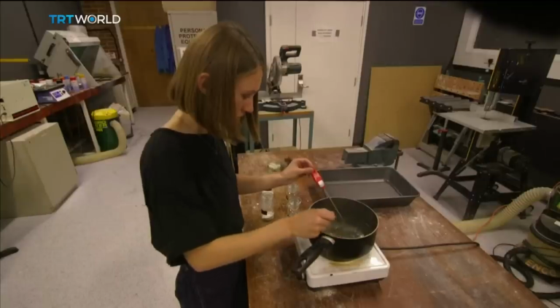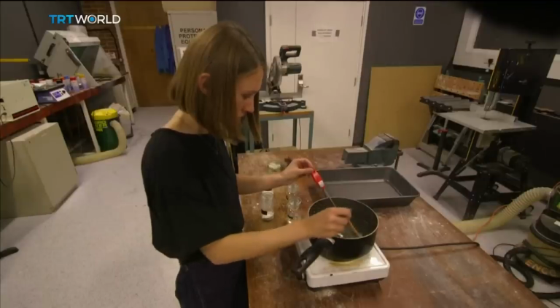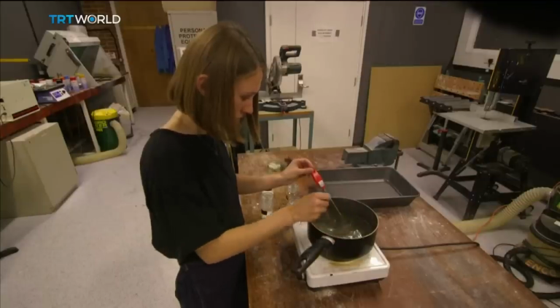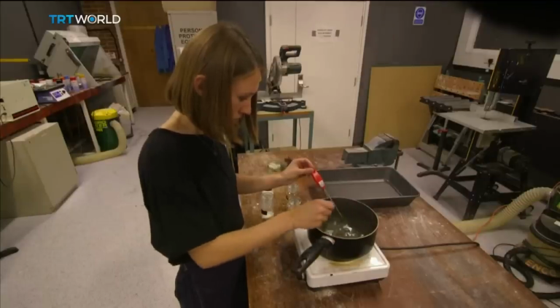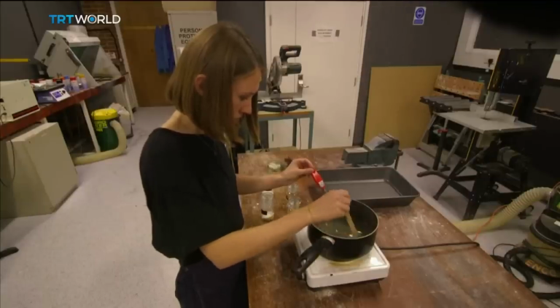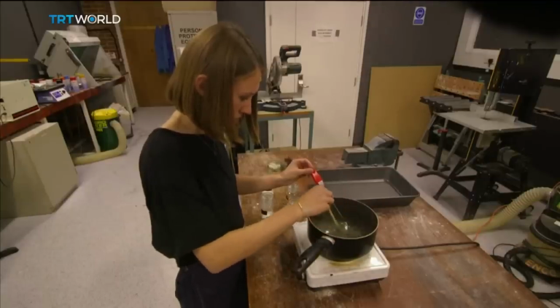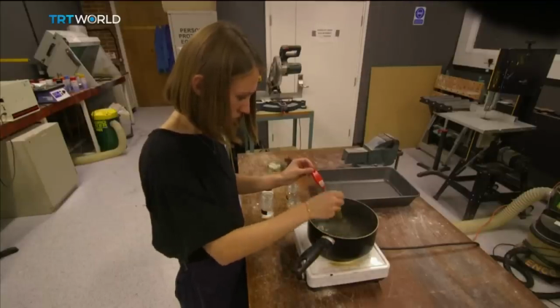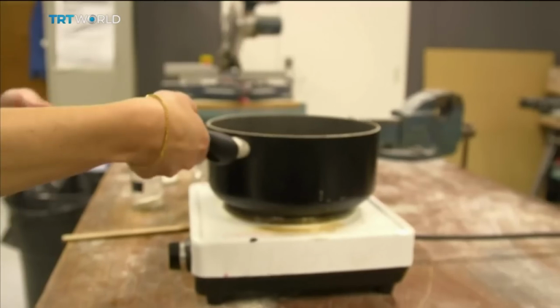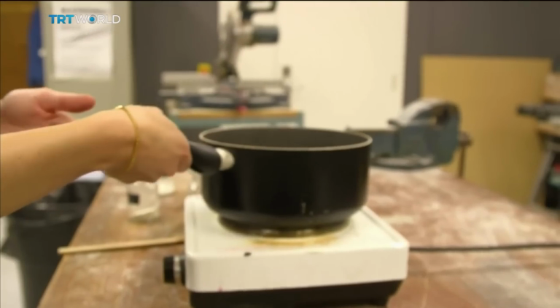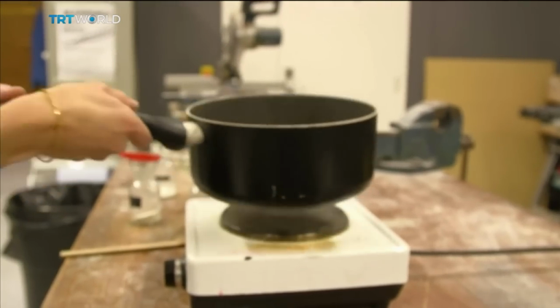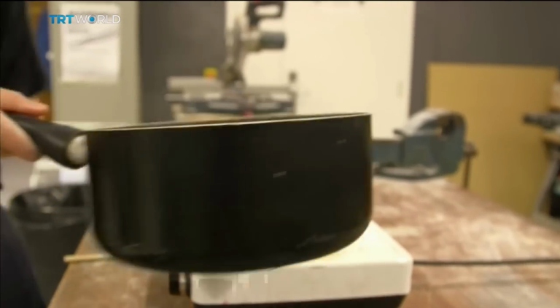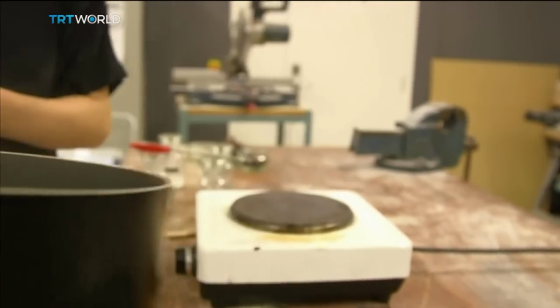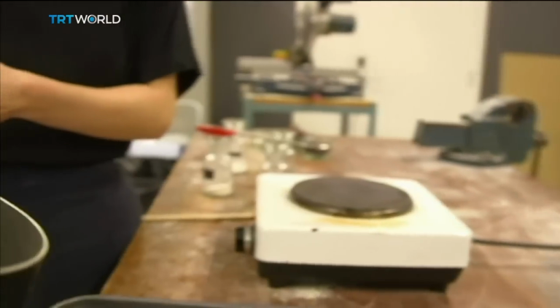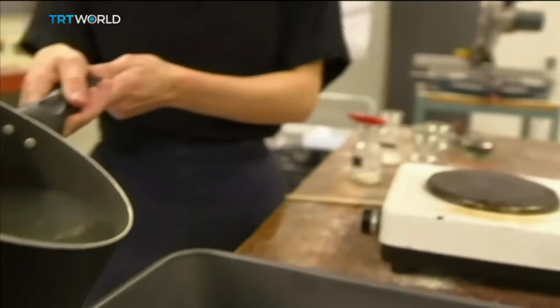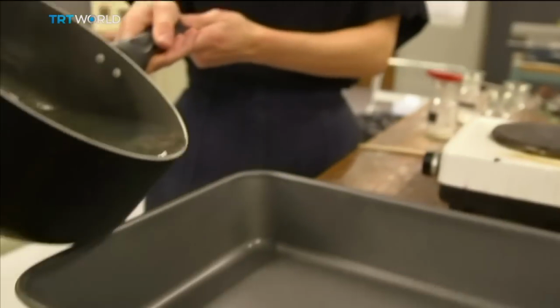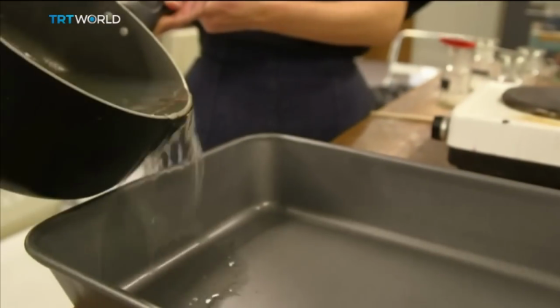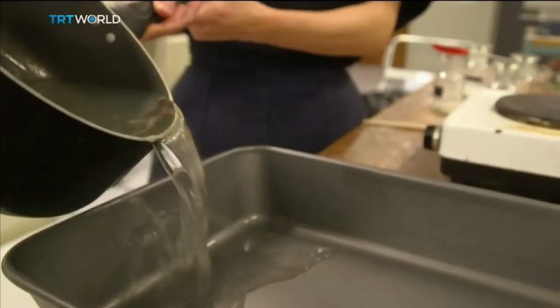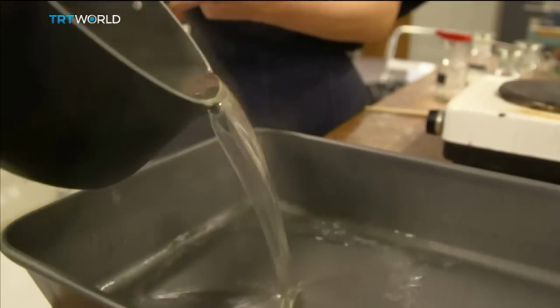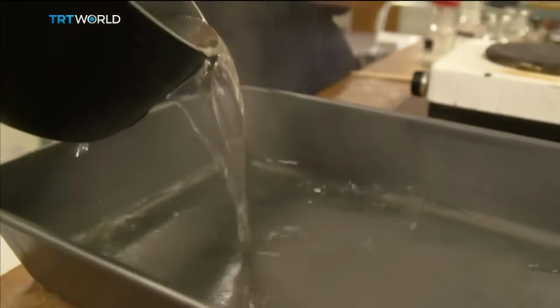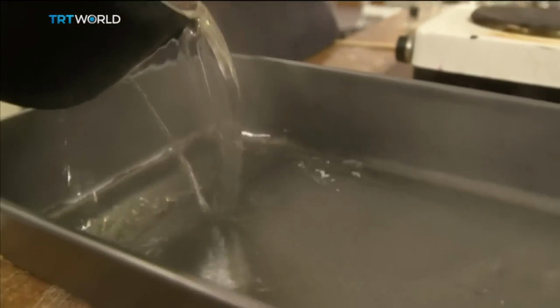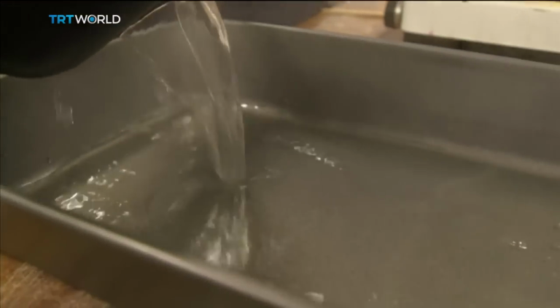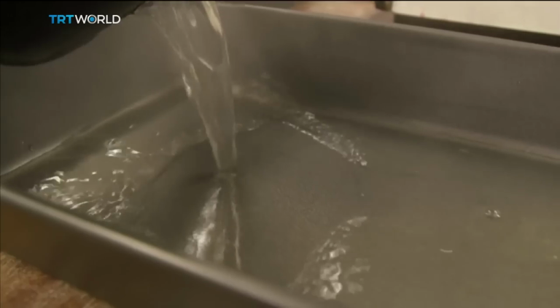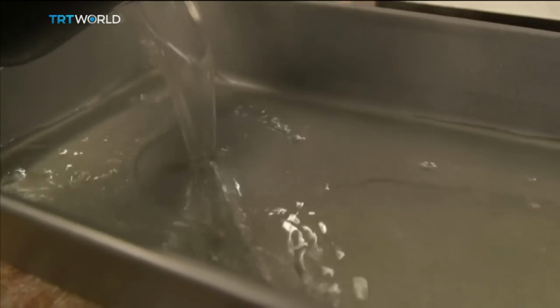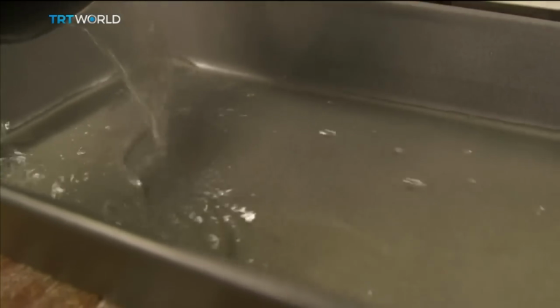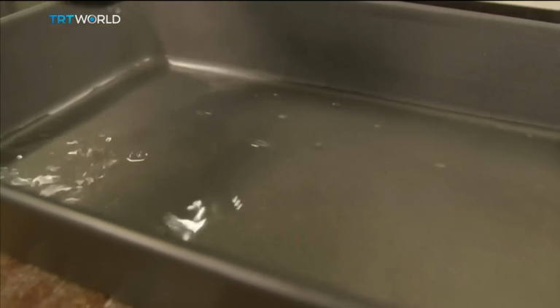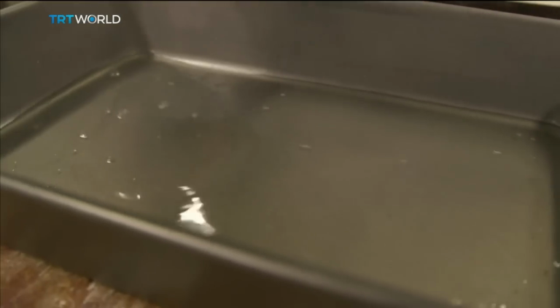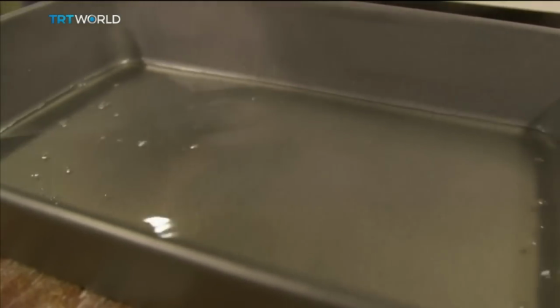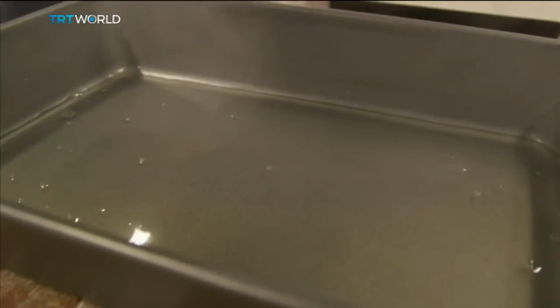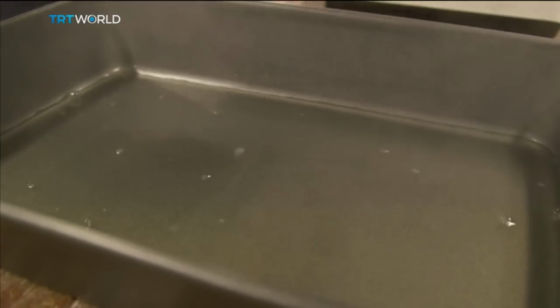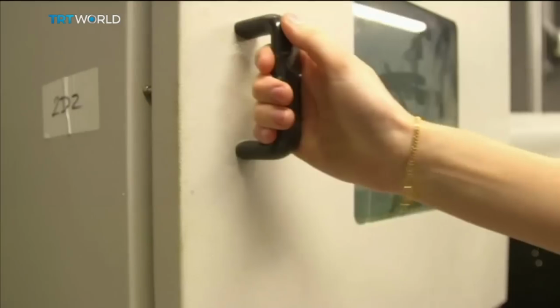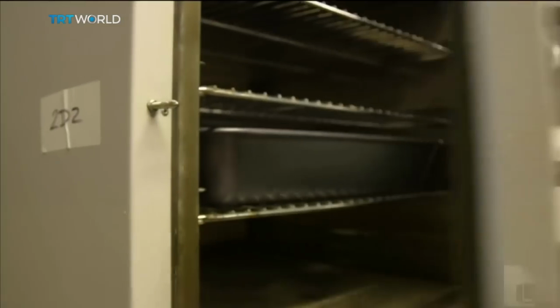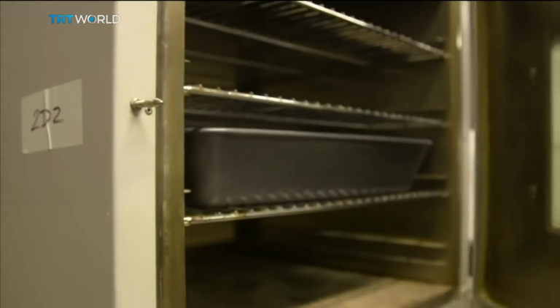Lucy says MarinaTex can be mass-produced cheaply because it's made at low temperatures, unlike conventional plastics. A small amount of fish waste can go a long way — waste from one Atlantic cod can produce 1,400 bags.